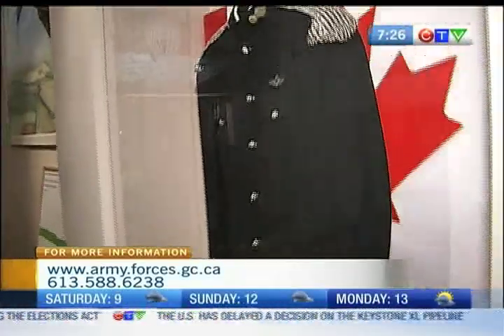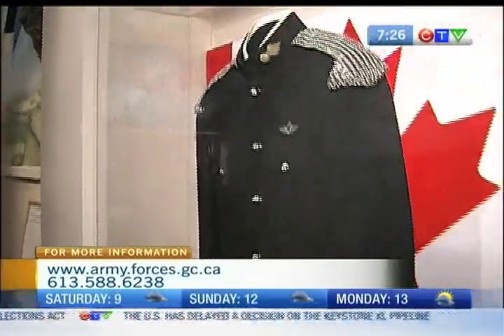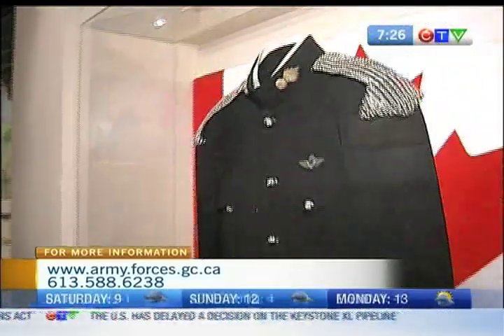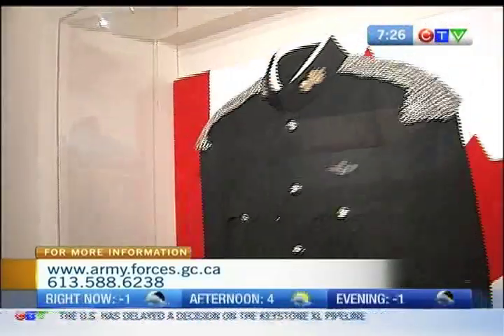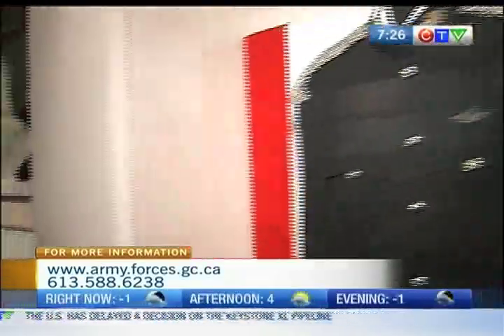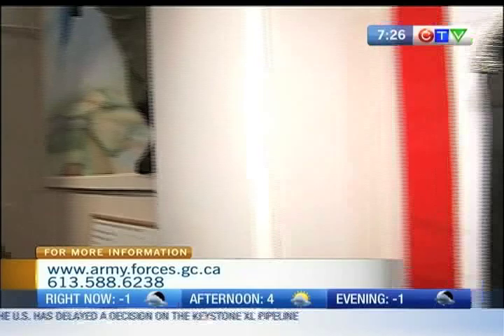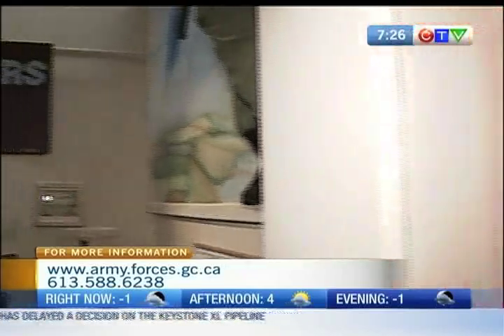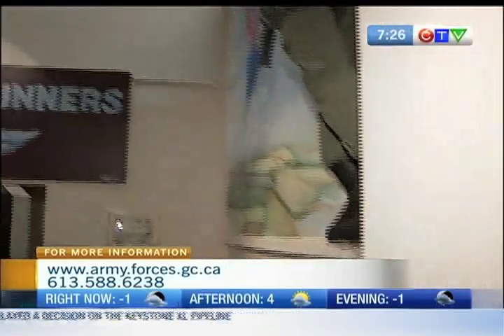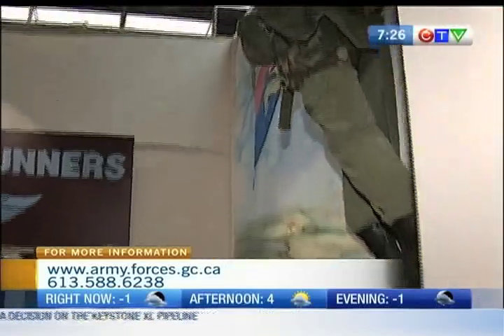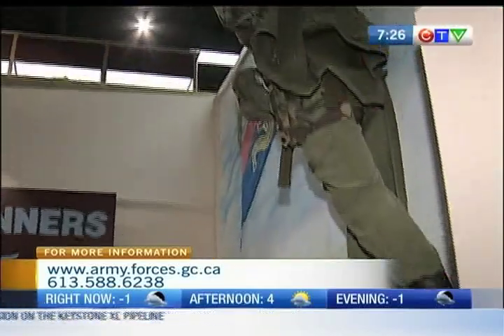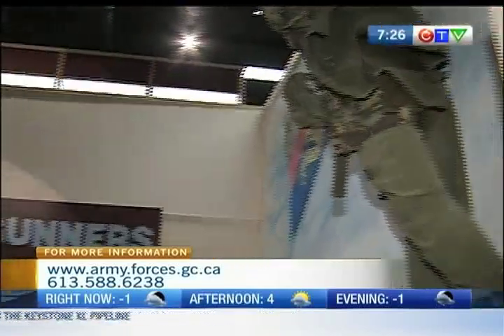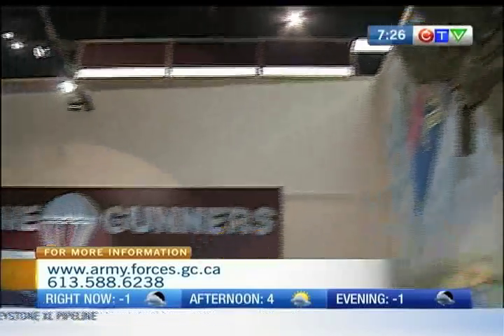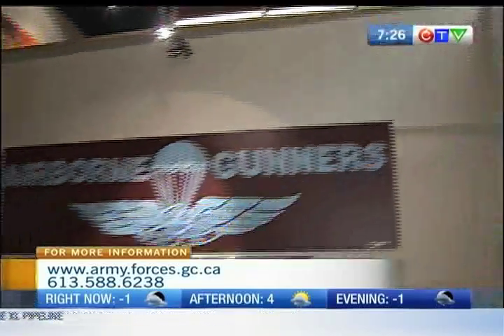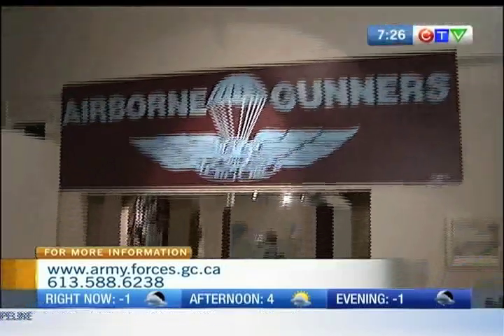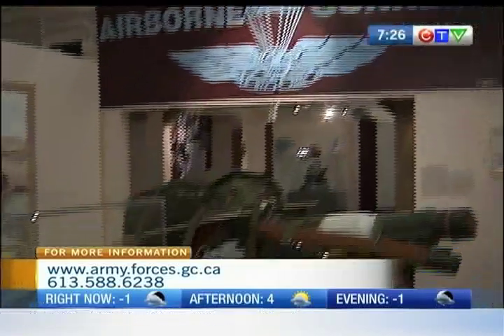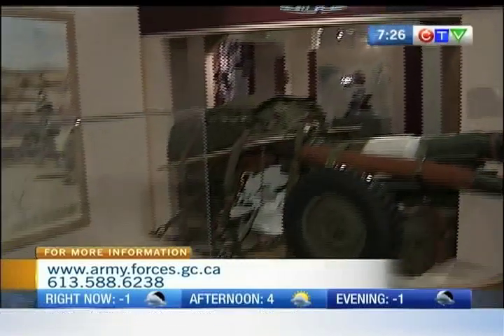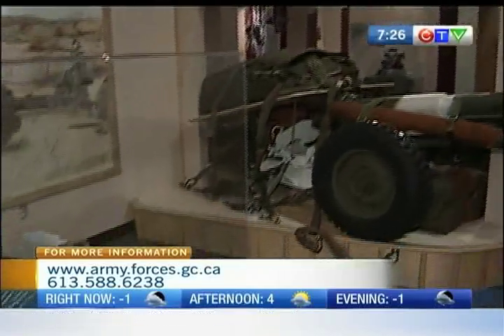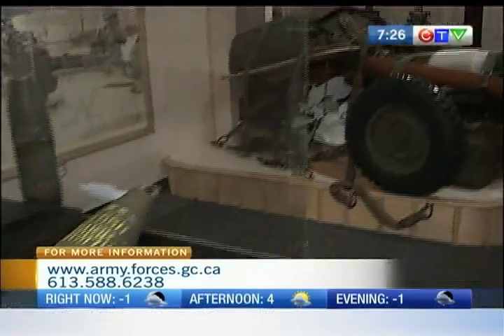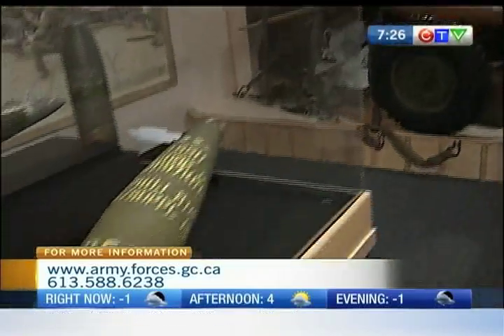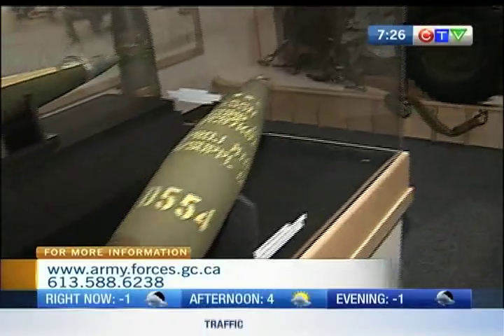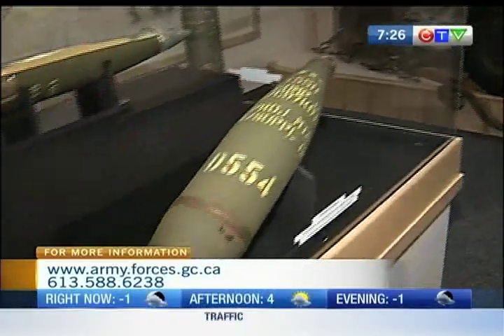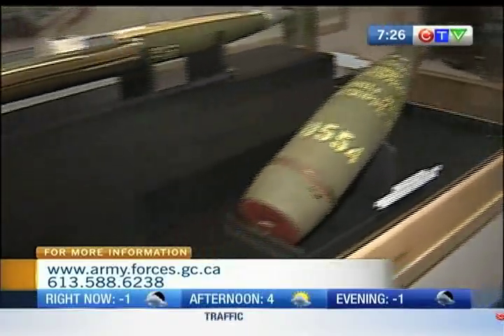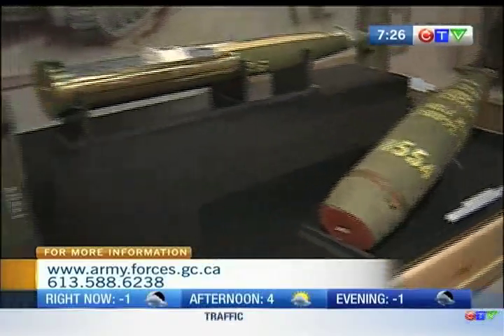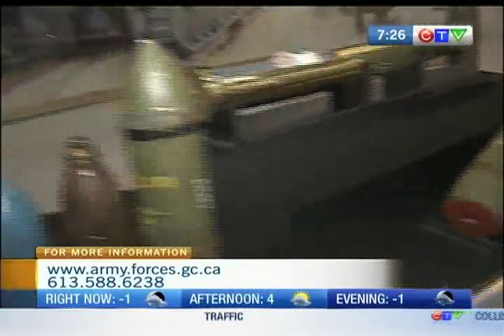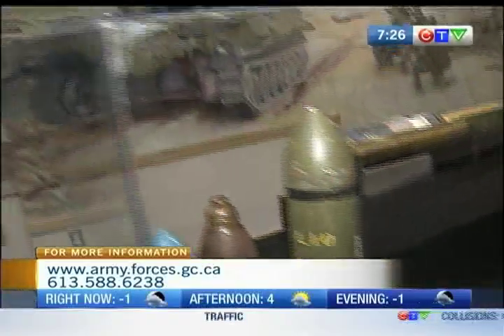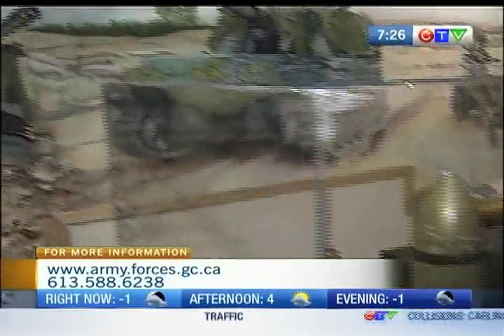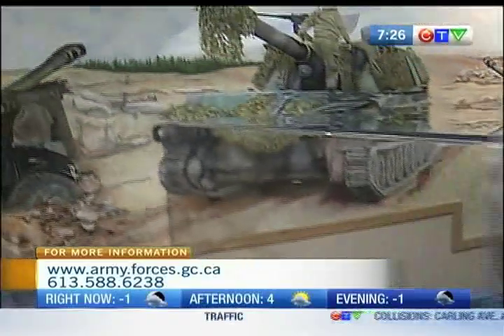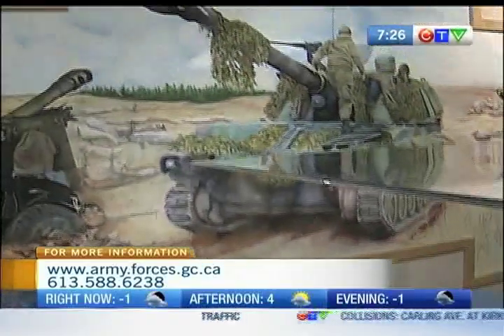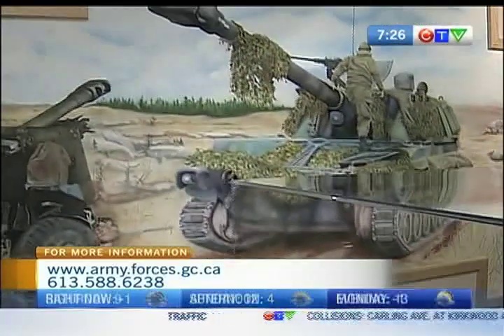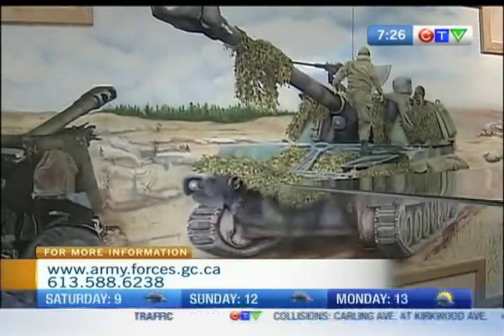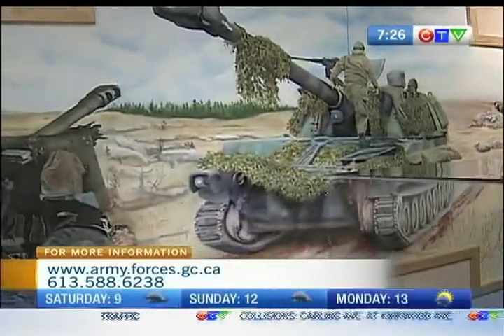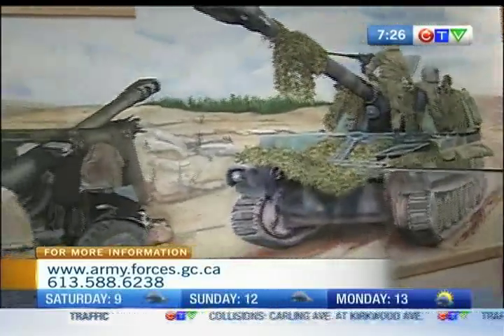What section are we in right now? Right now we are in the 2RCHA section. Which means? The Royal Canadian Horse Artillery. So how old are some of the pieces in here?